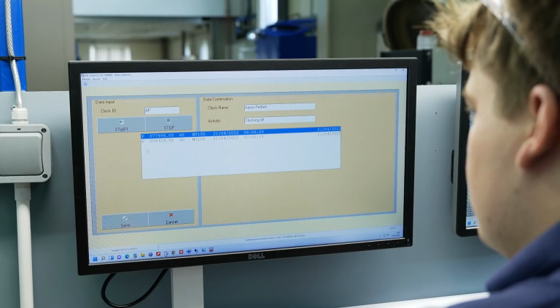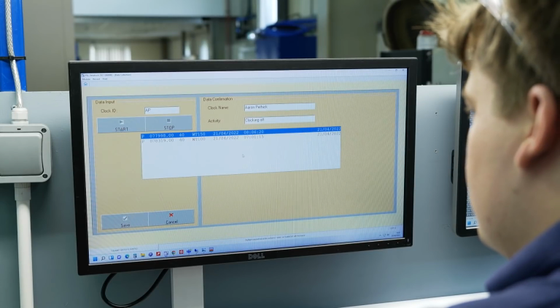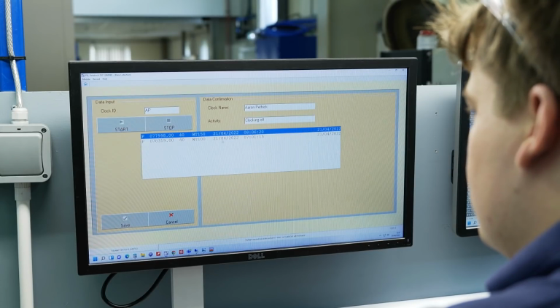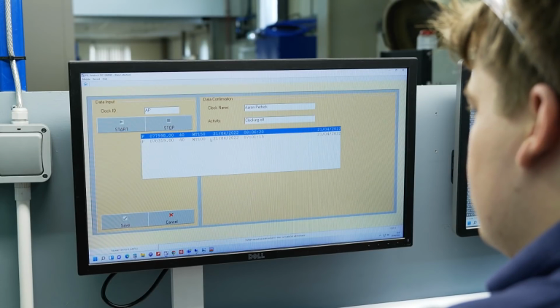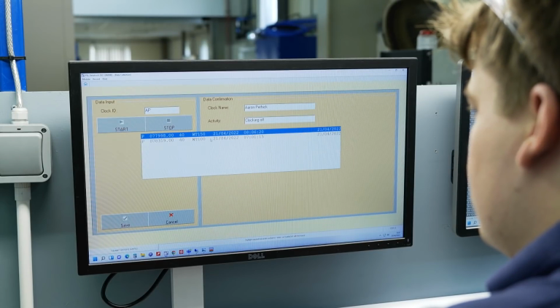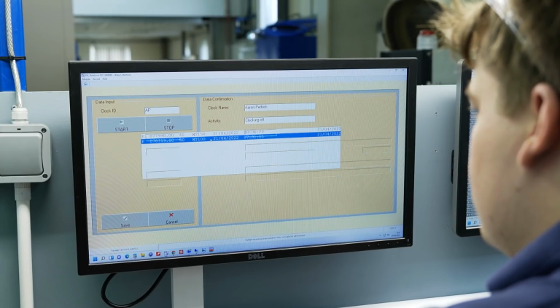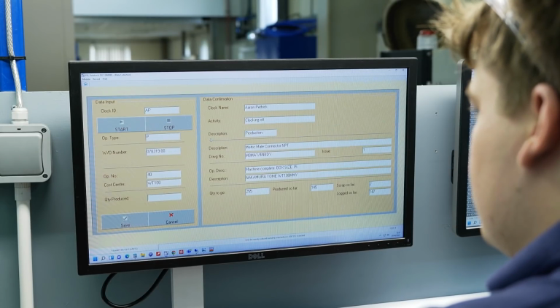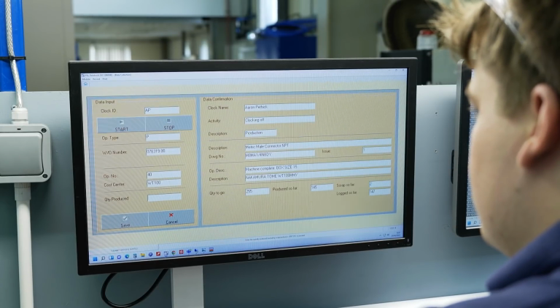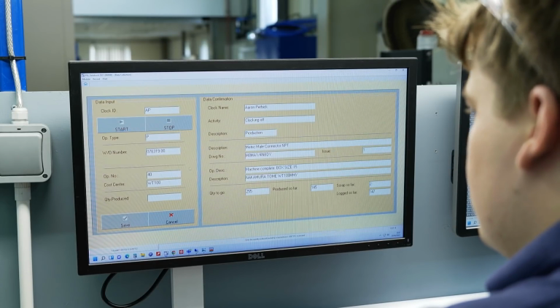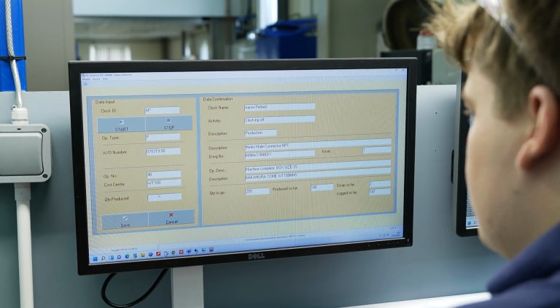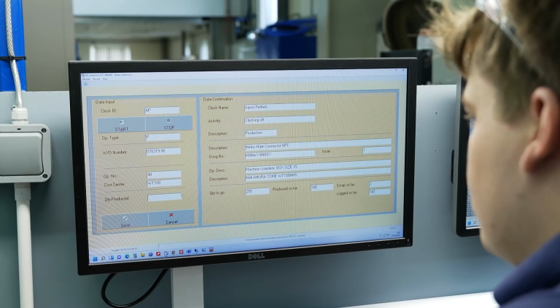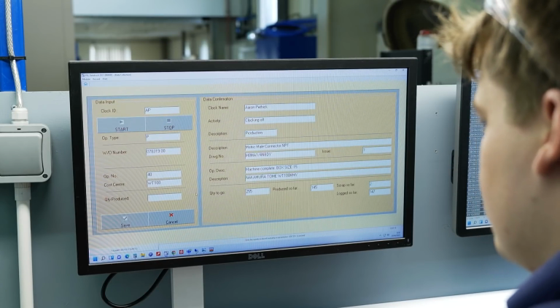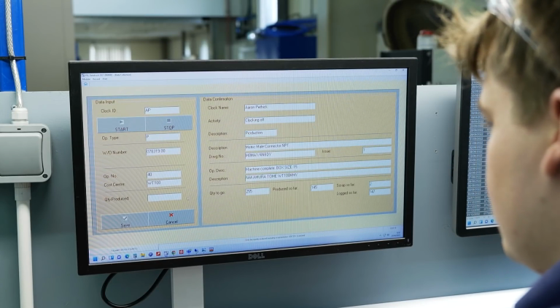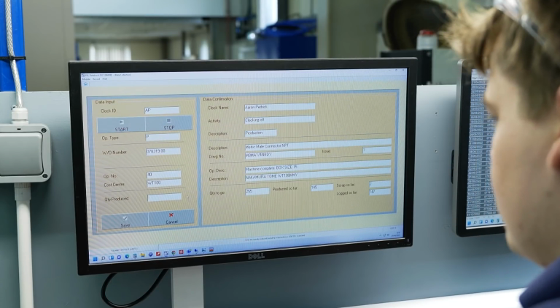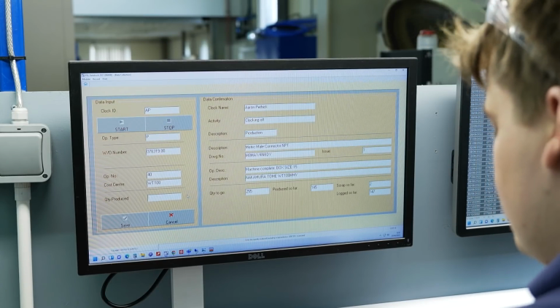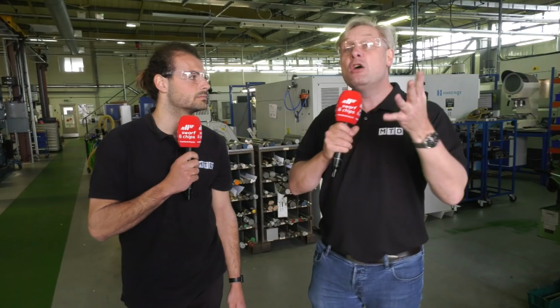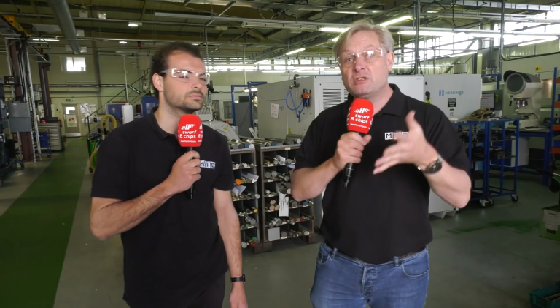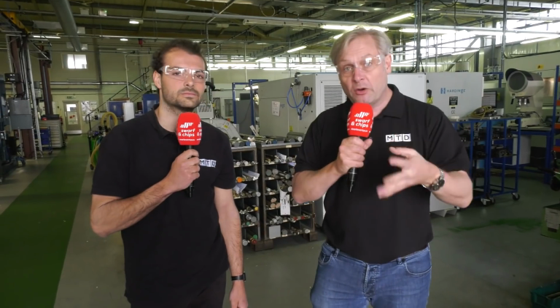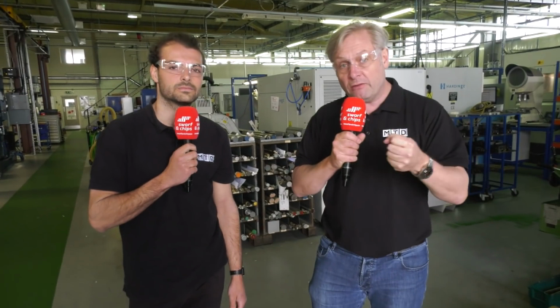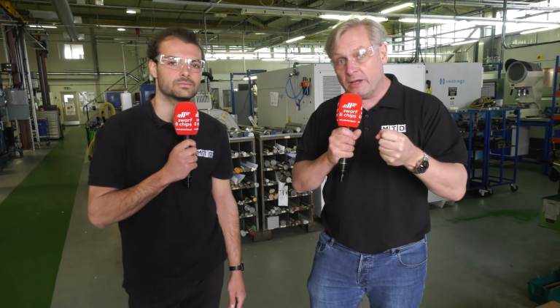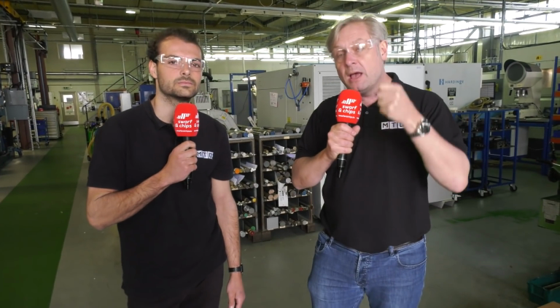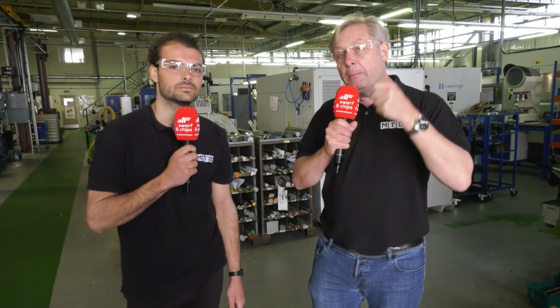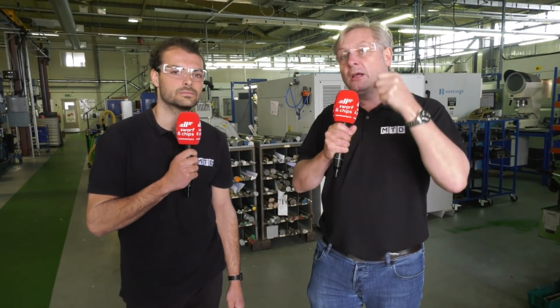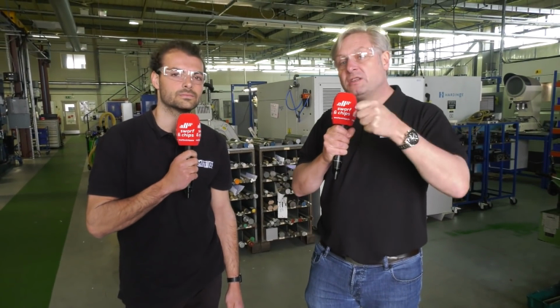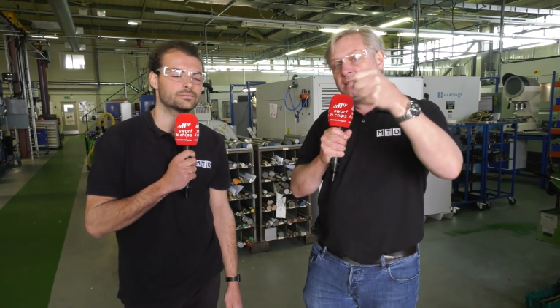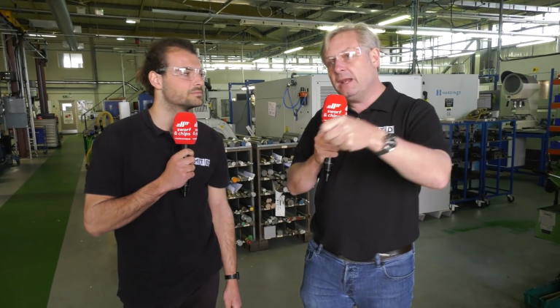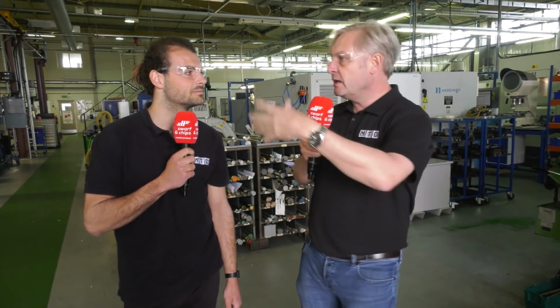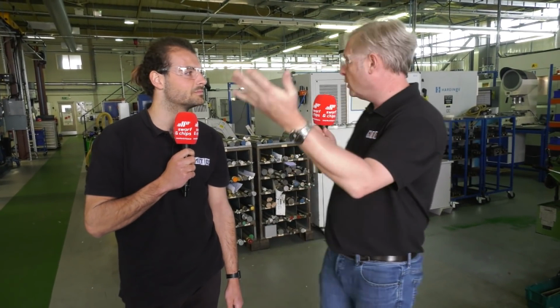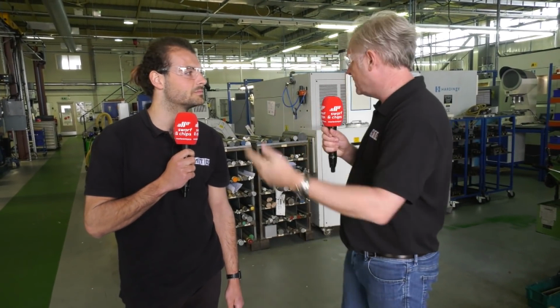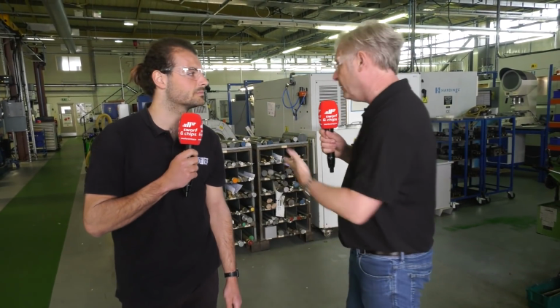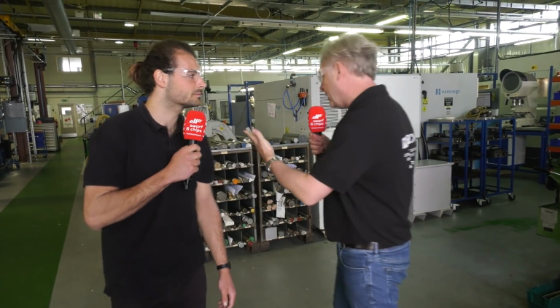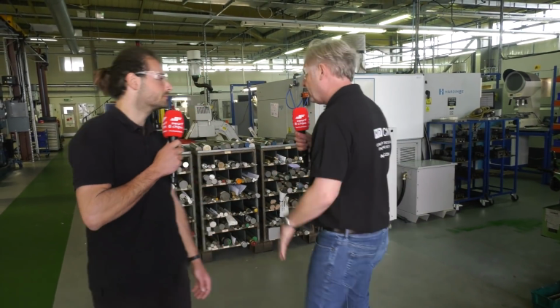So right from initial quotation — if I get that right — through to final invoice. Quality data in gives them quality data out, and there we have it. Right, let's go and see some machines.